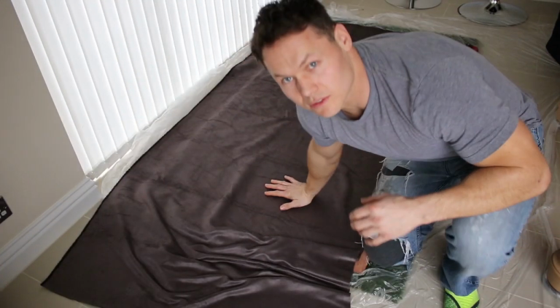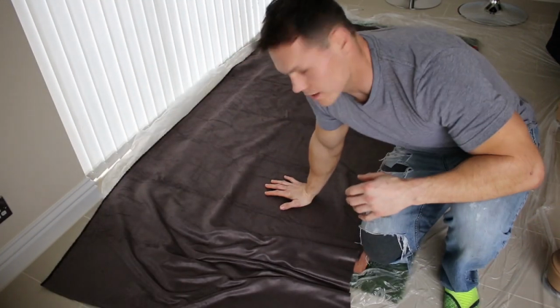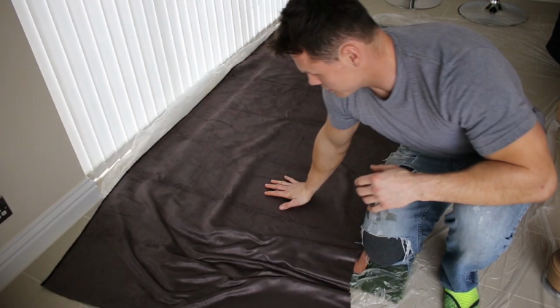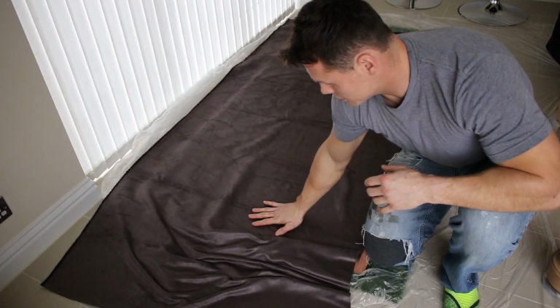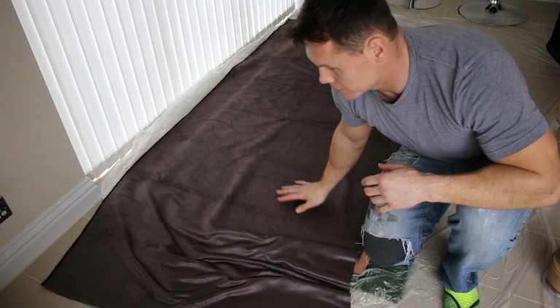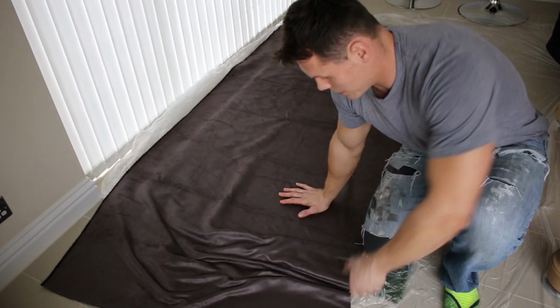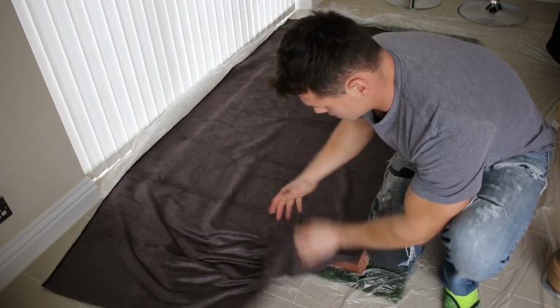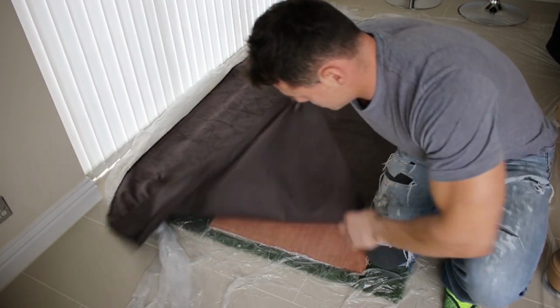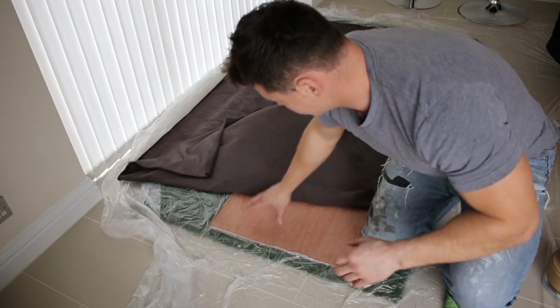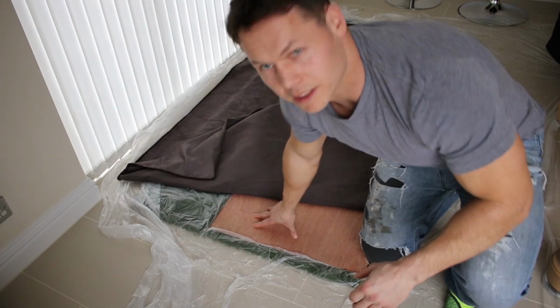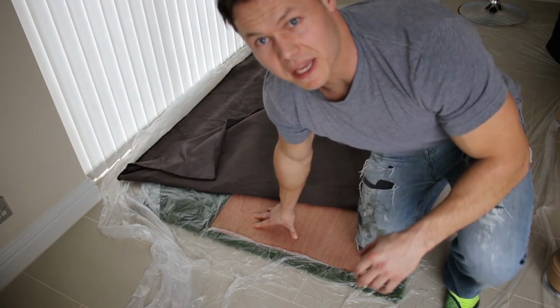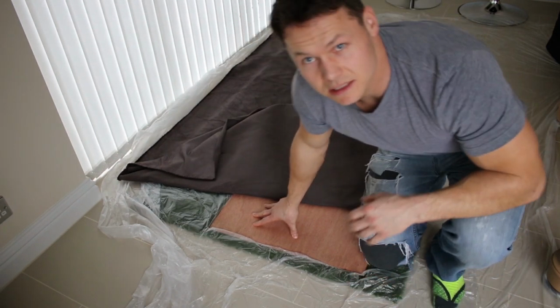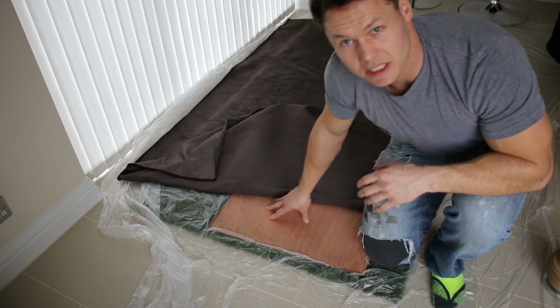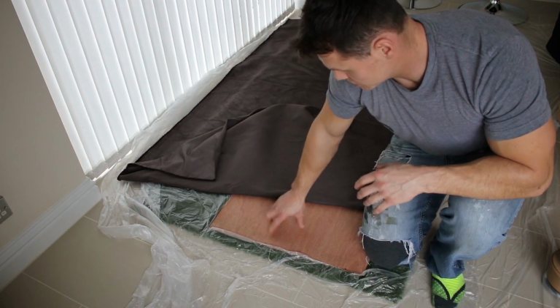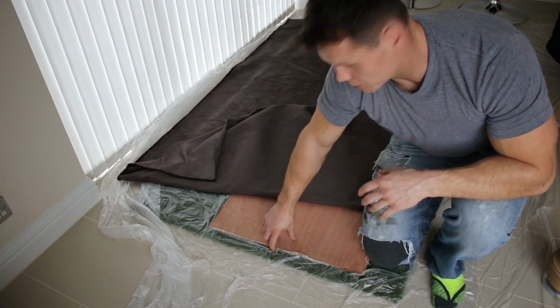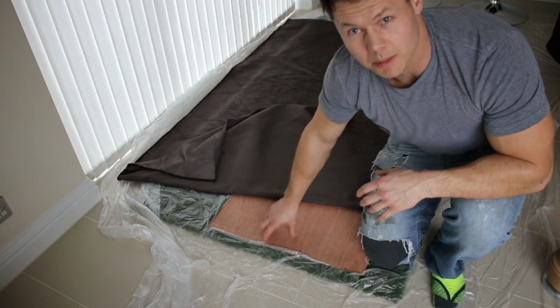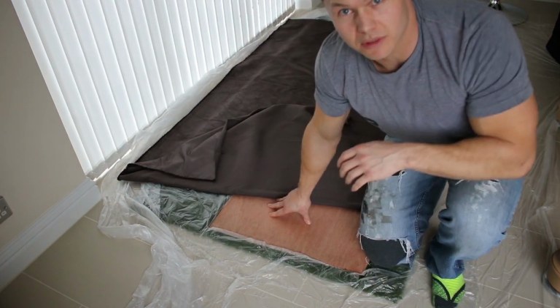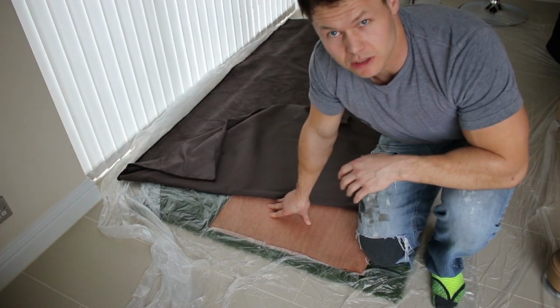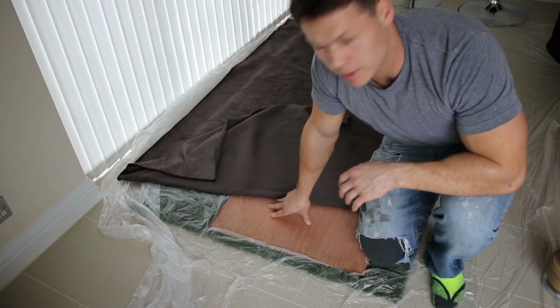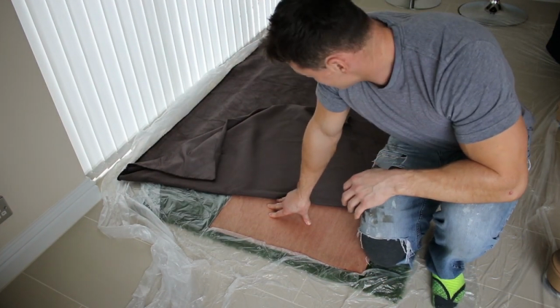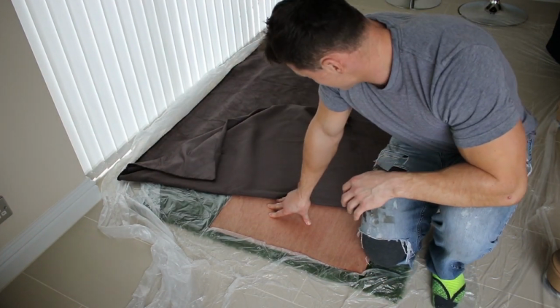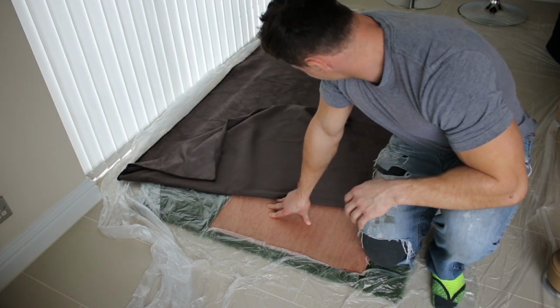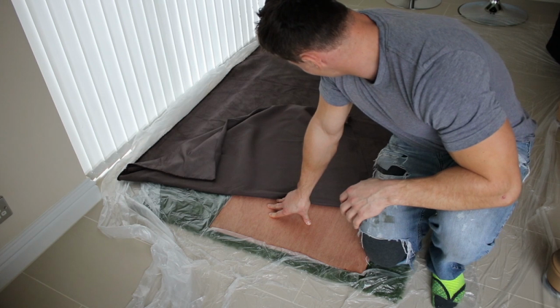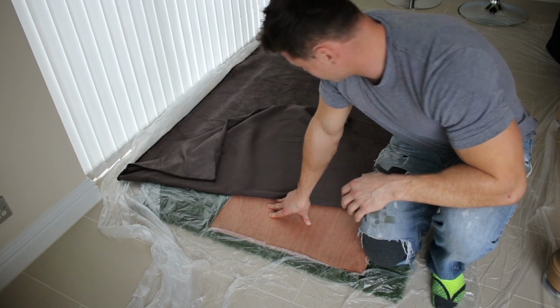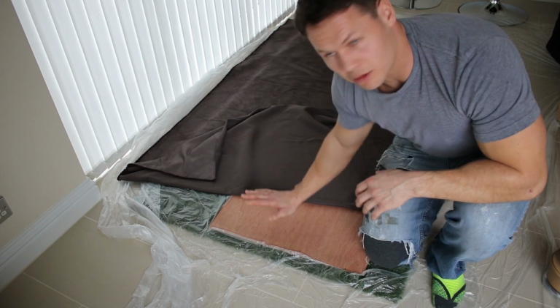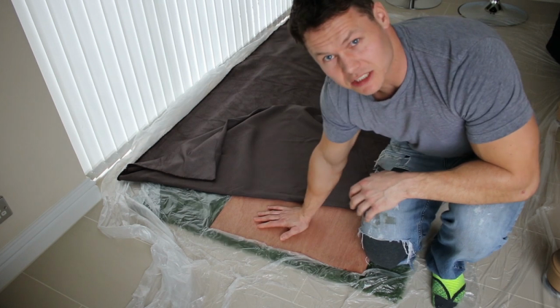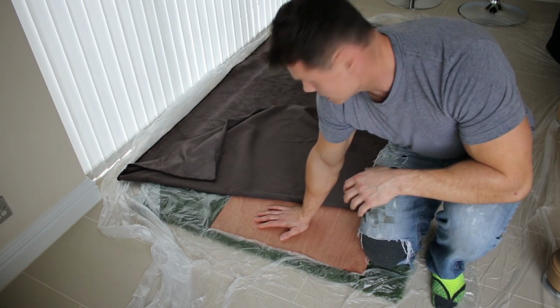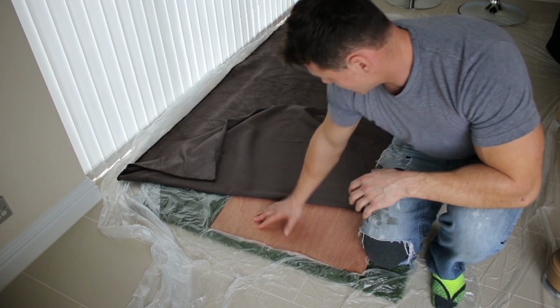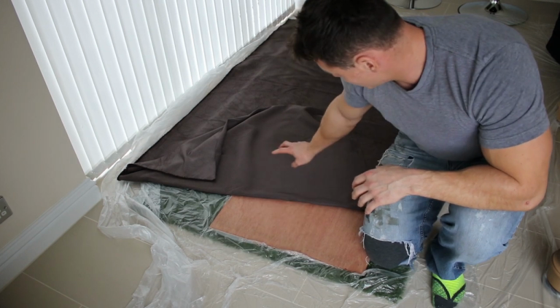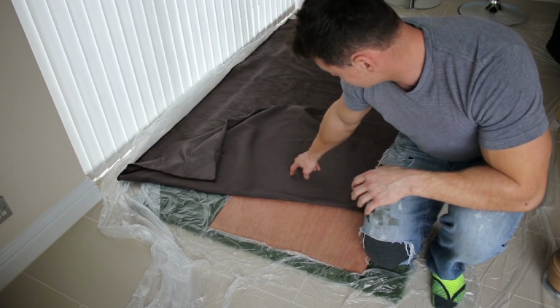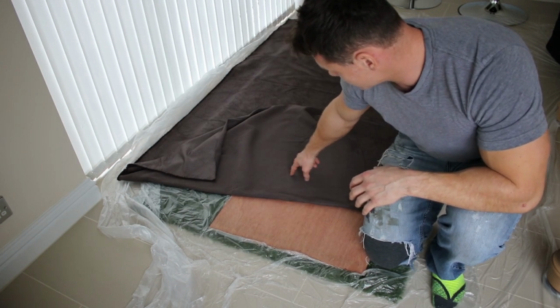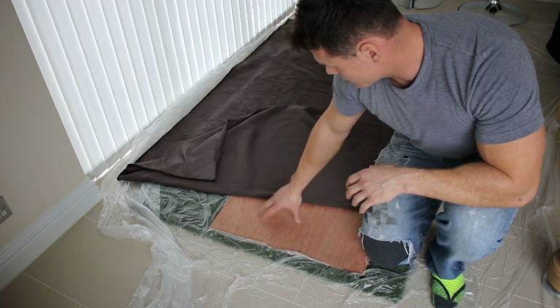What I've done there is I've cut the material. I've got my ply base — it's only six-mil ply. It might be a bit too thin, but I'm going to try it anyway. It's going to go on top of my bench seat. And I've got my material here which I've cut.